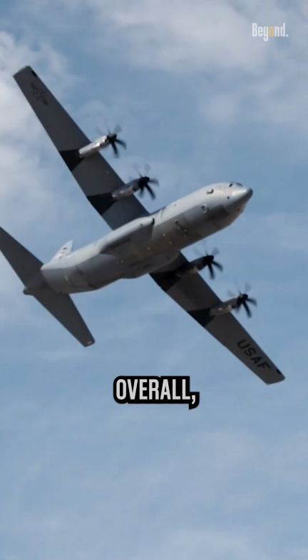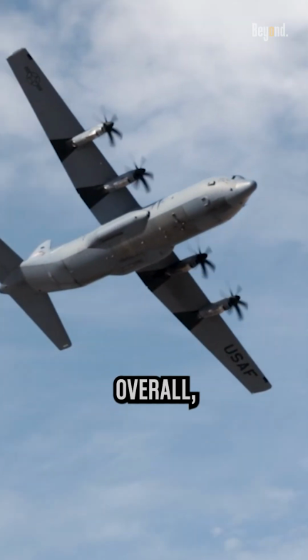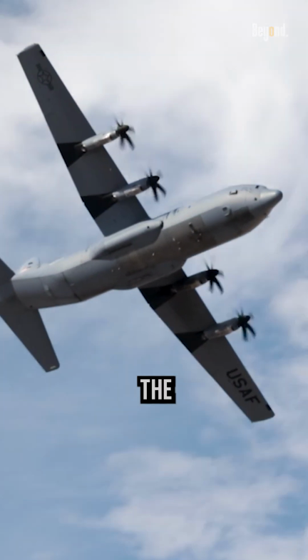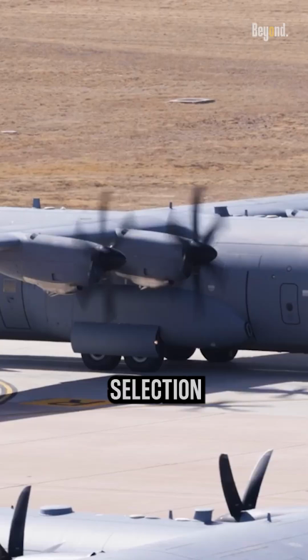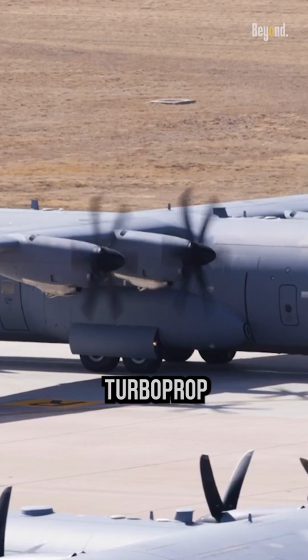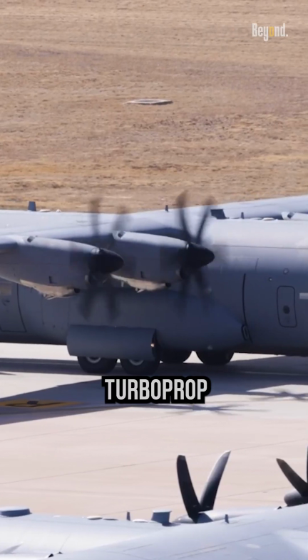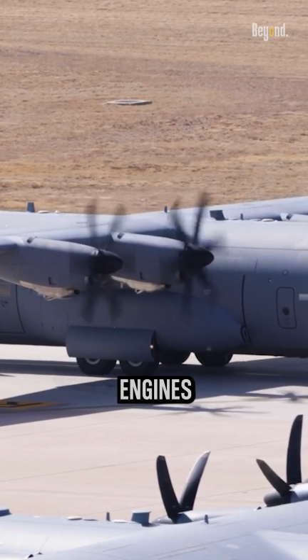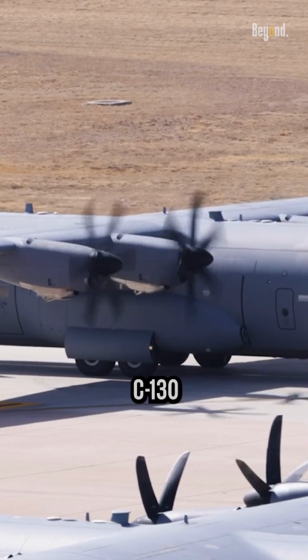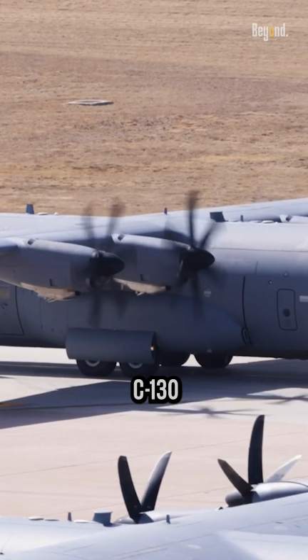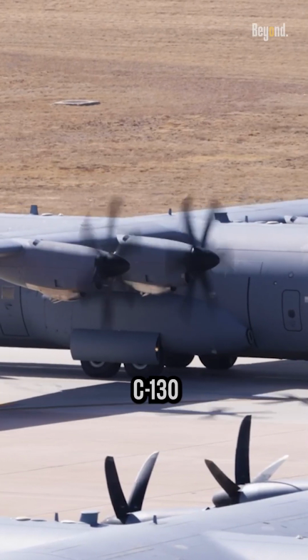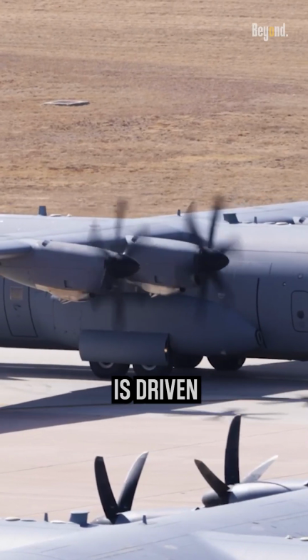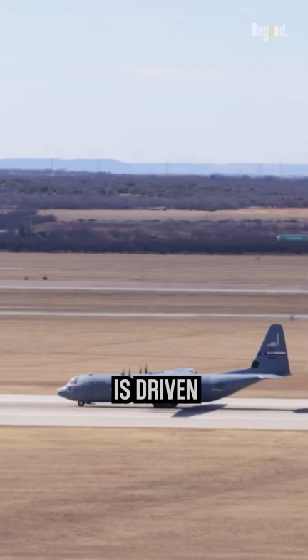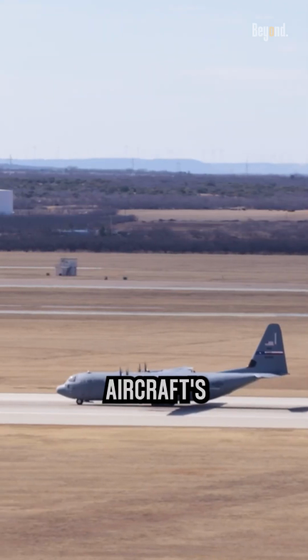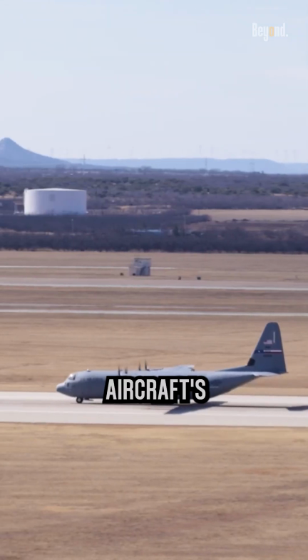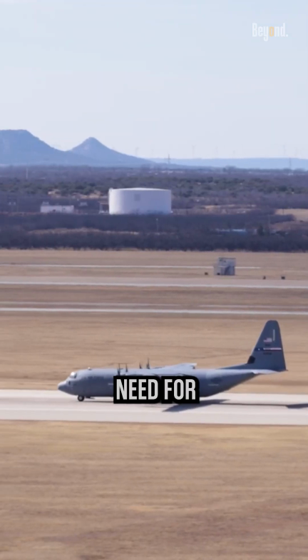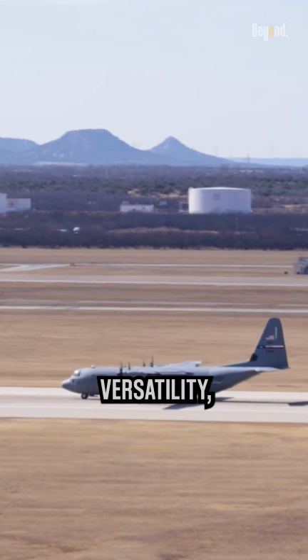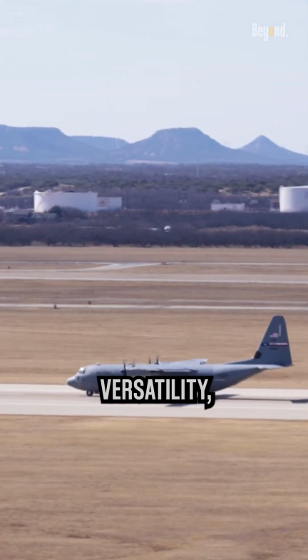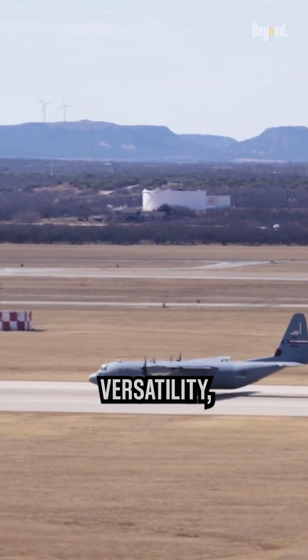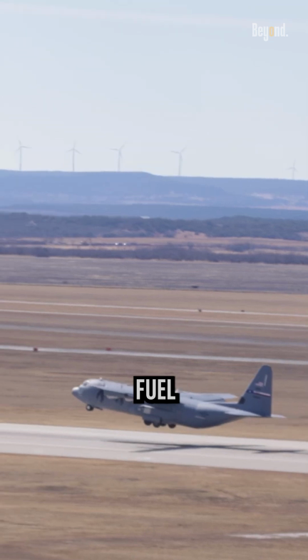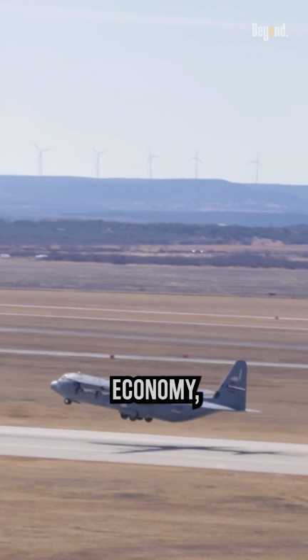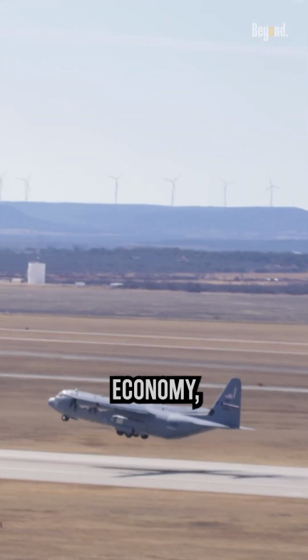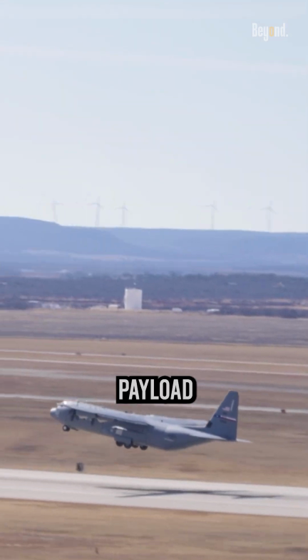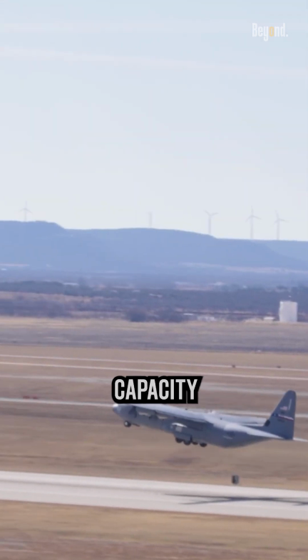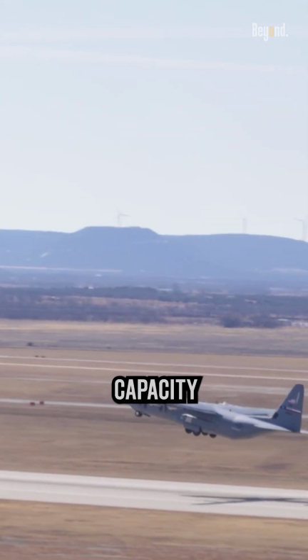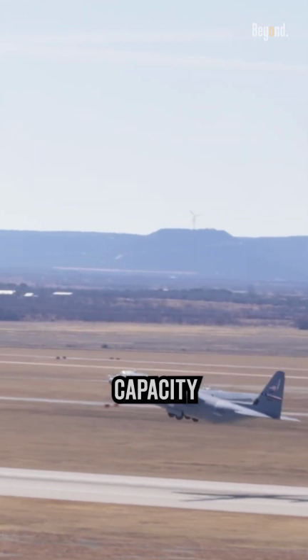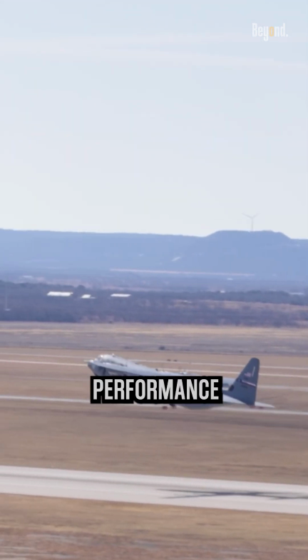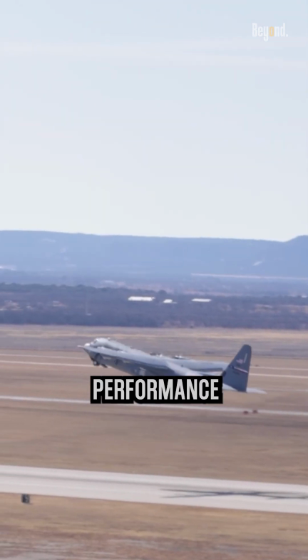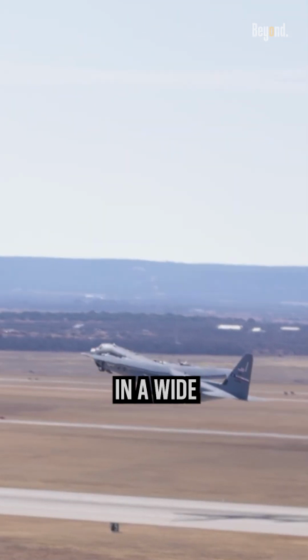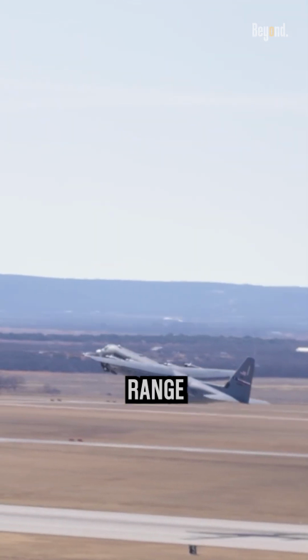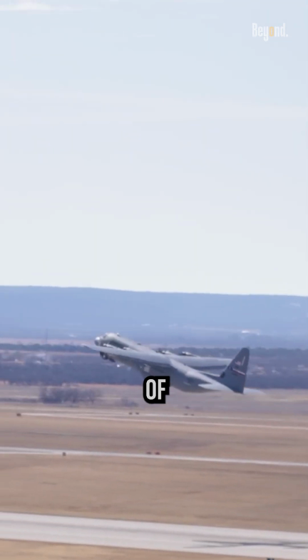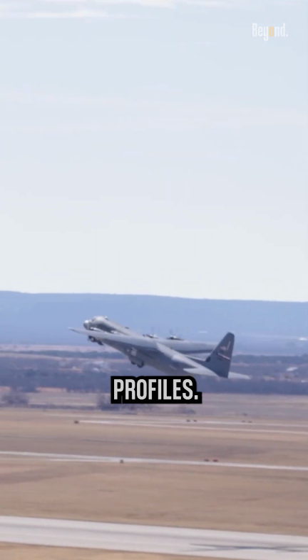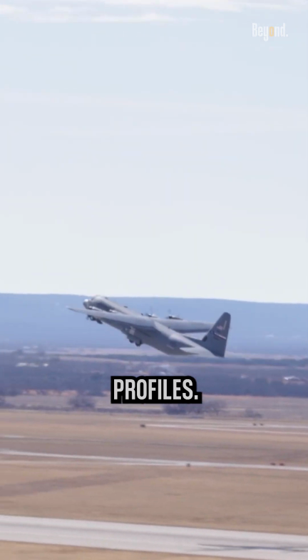Overall, the selection of turboprop engines for the C-130 is driven by the aircraft's need for versatility, fuel economy, payload capacity, and performance in a wide range of mission profiles.